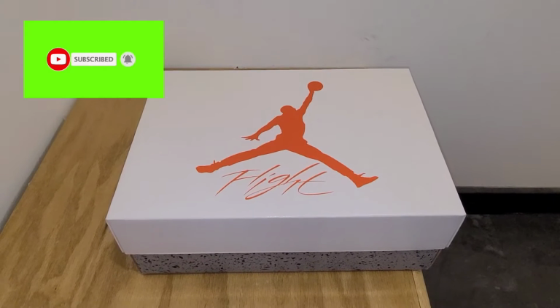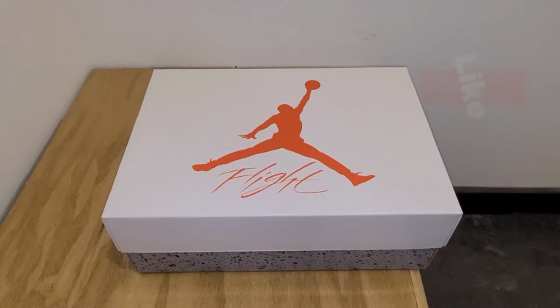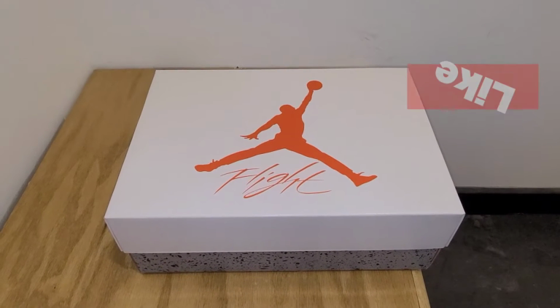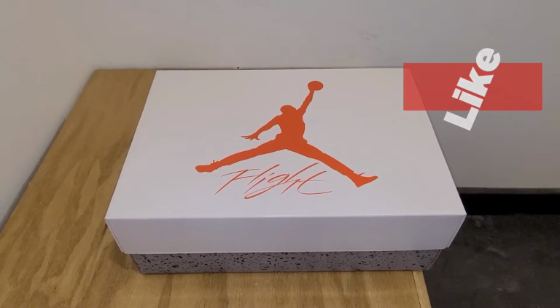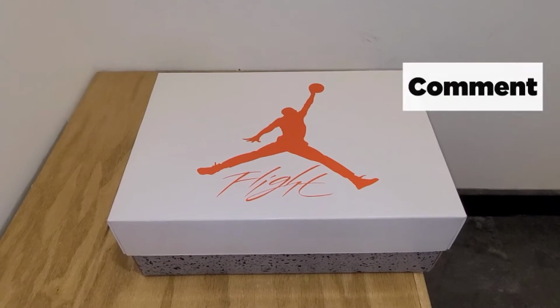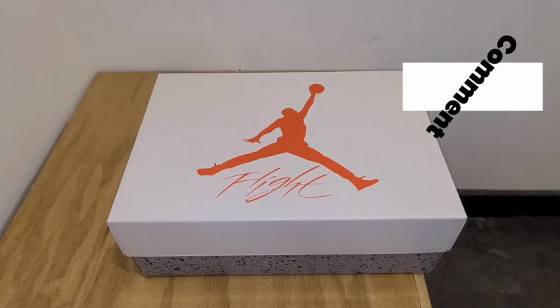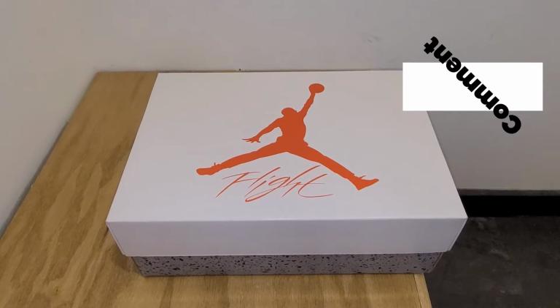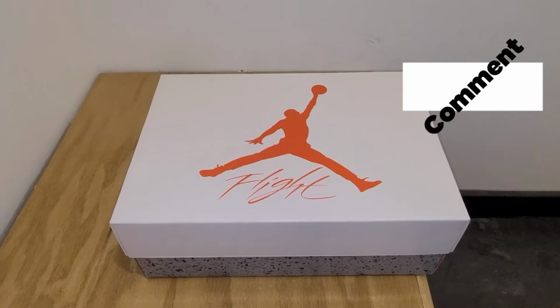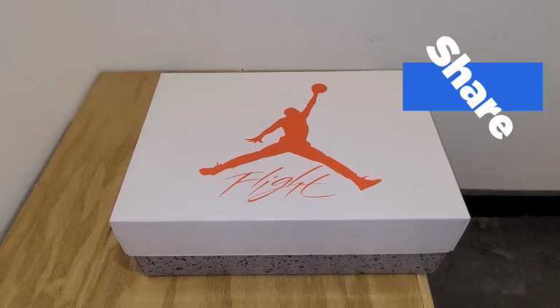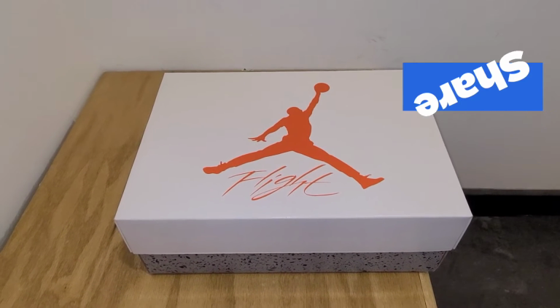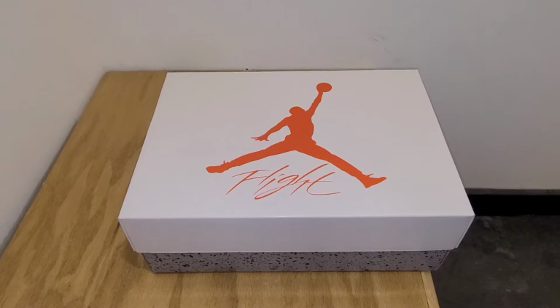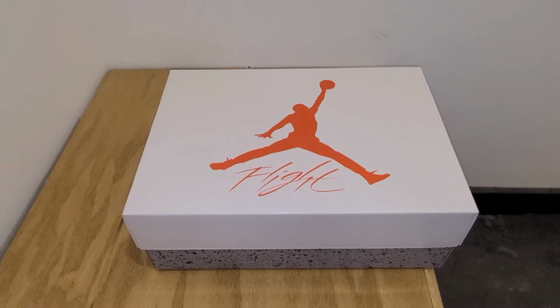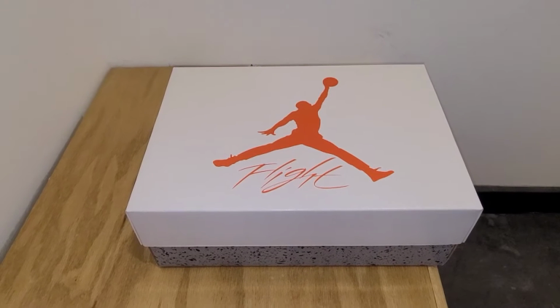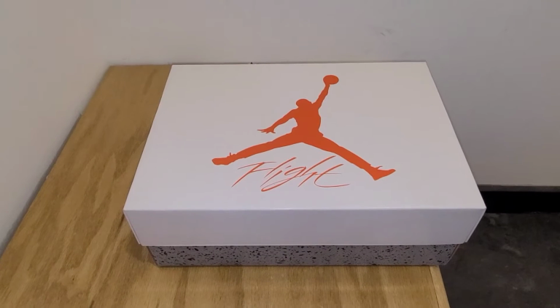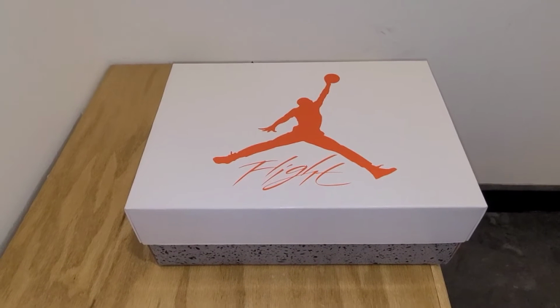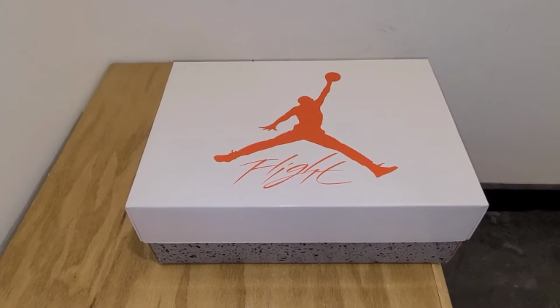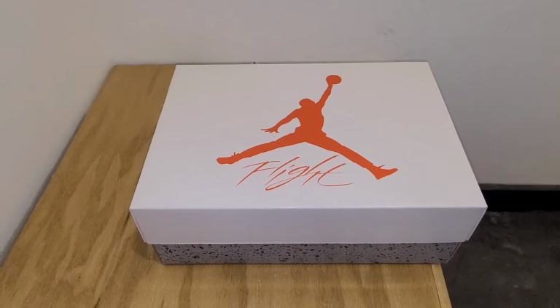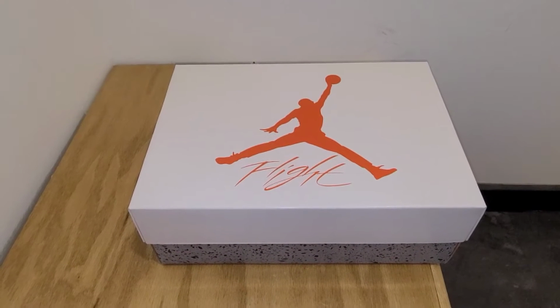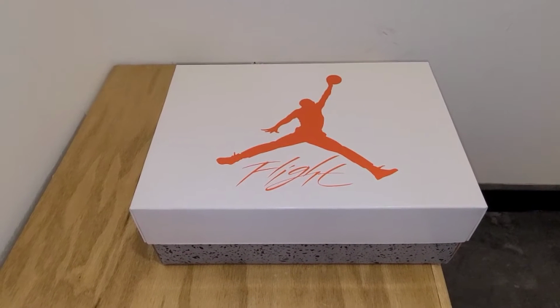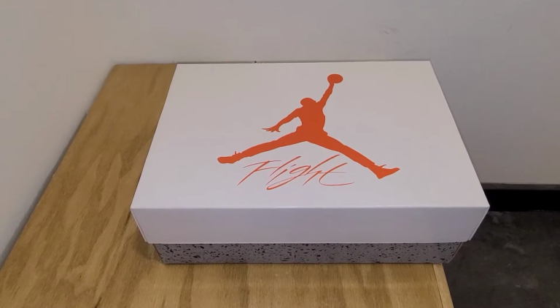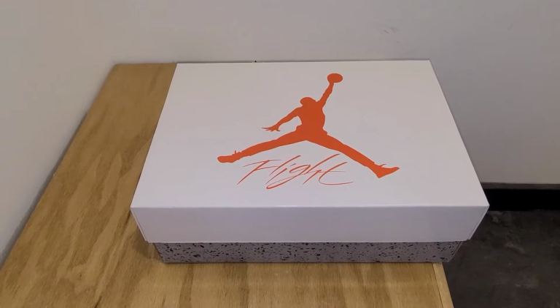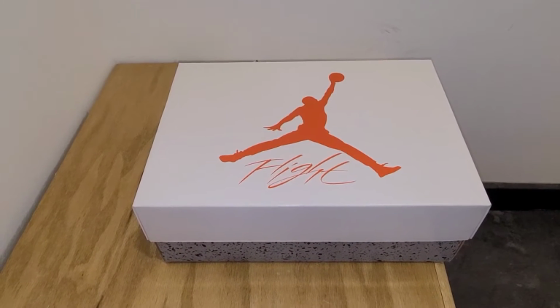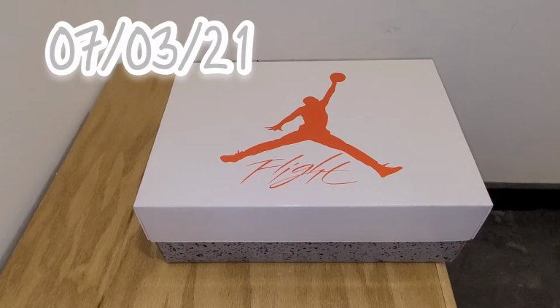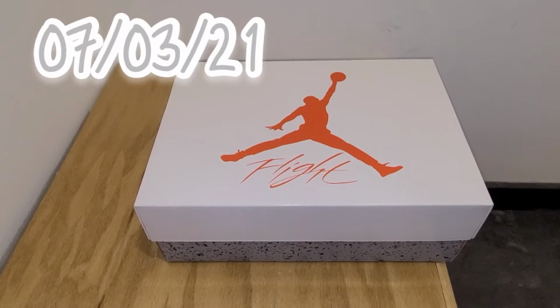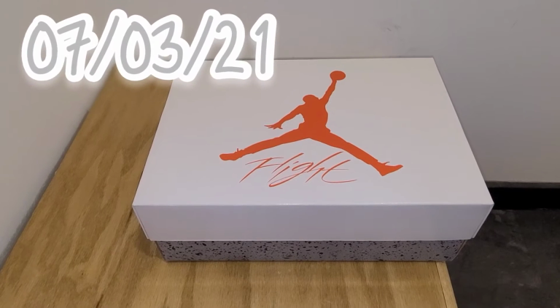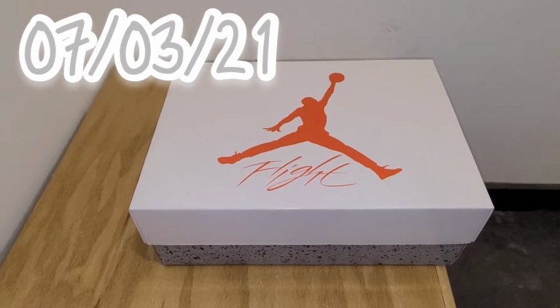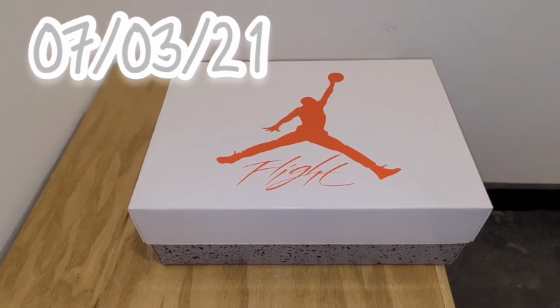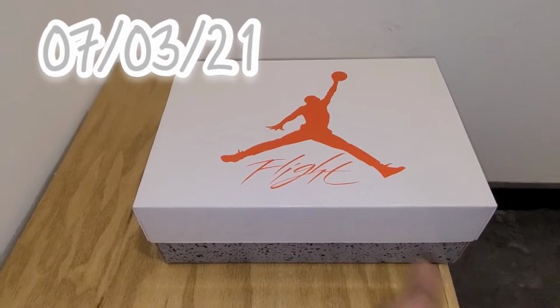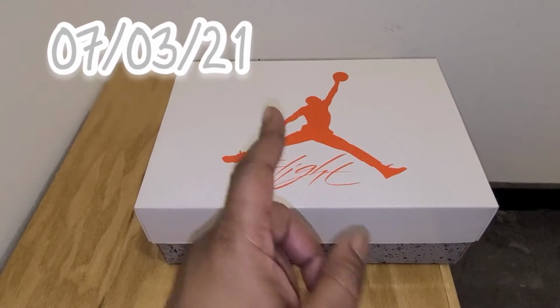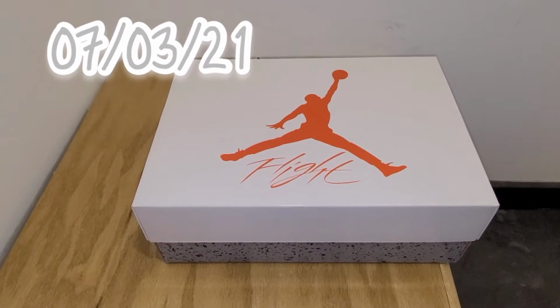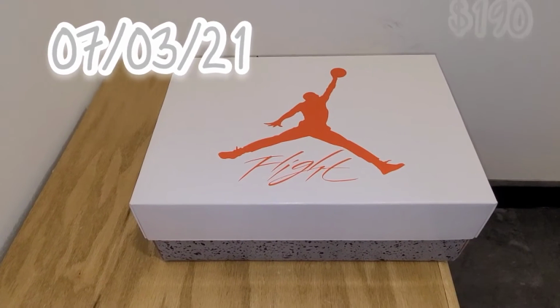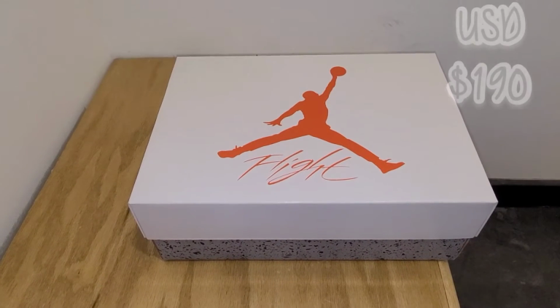I'm pretty sure by now you've seen this unboxing a bunch of times, and by the time of this video release, you have one day to cop these. Release is on July 3rd, 2020 for retail of $190.00.